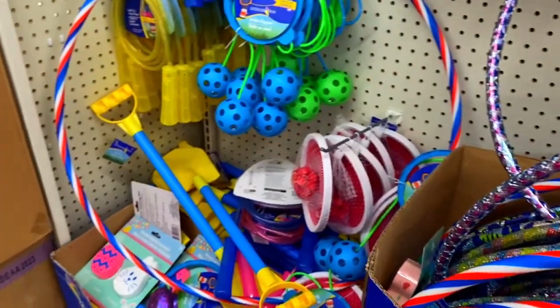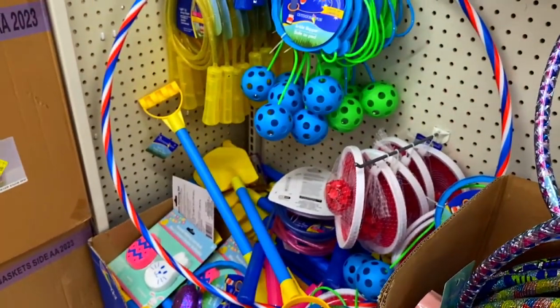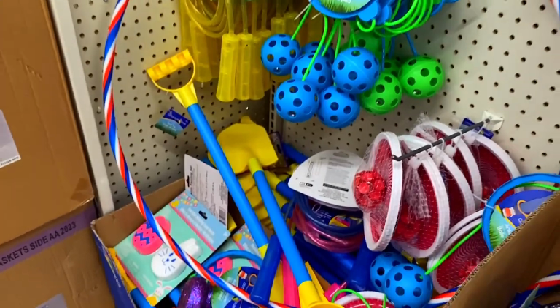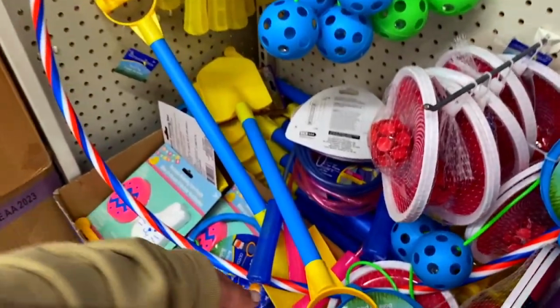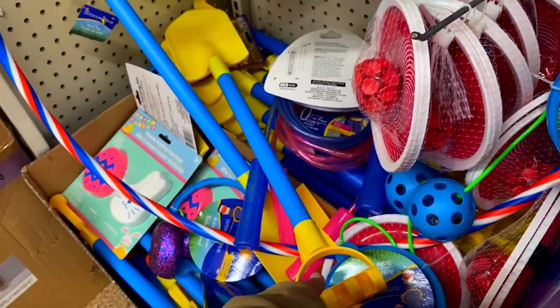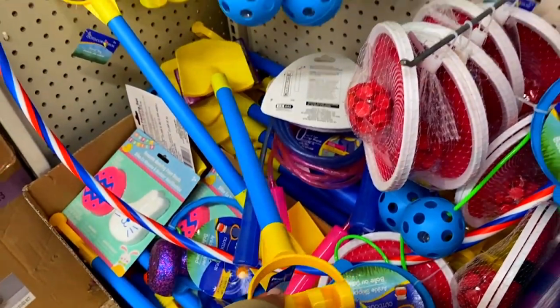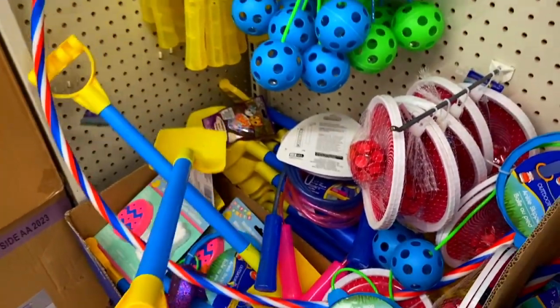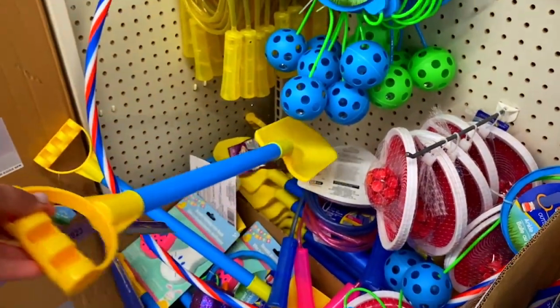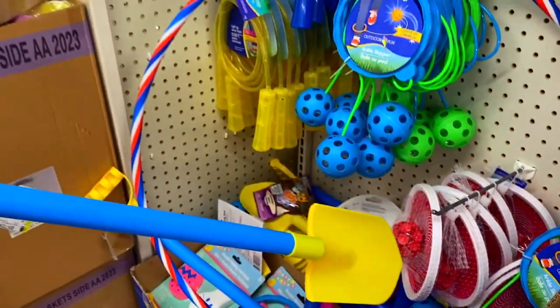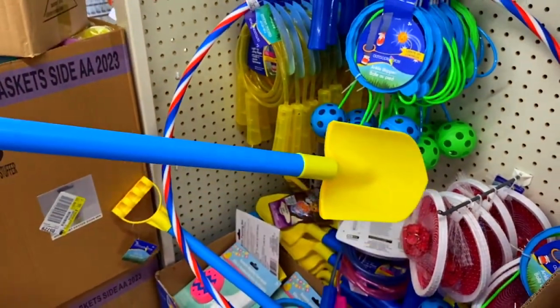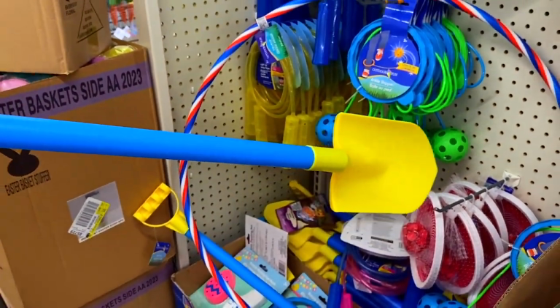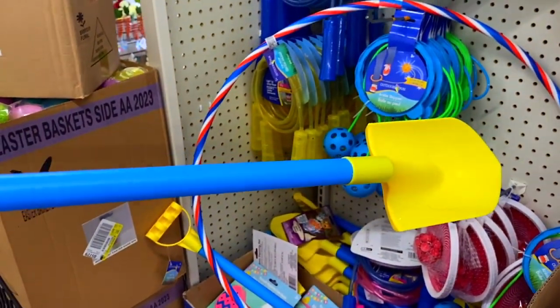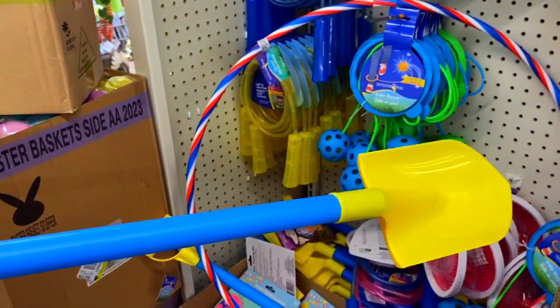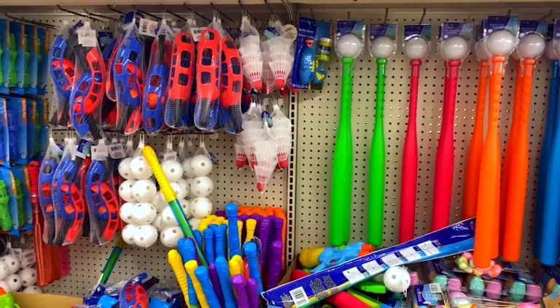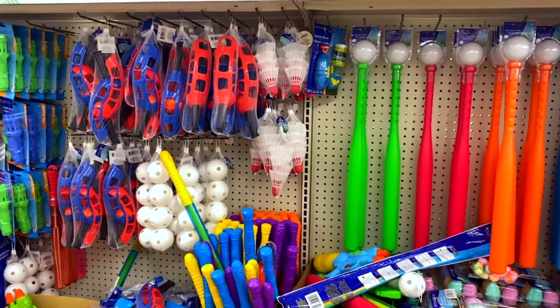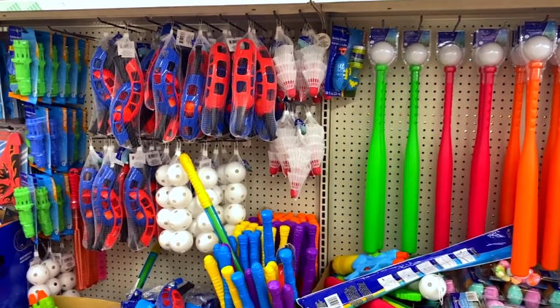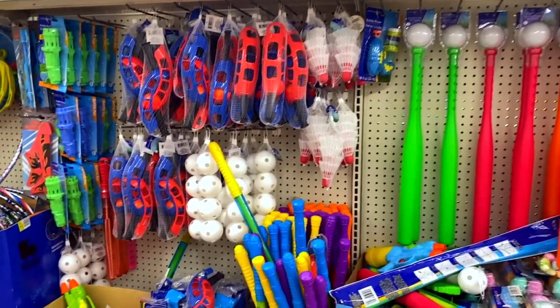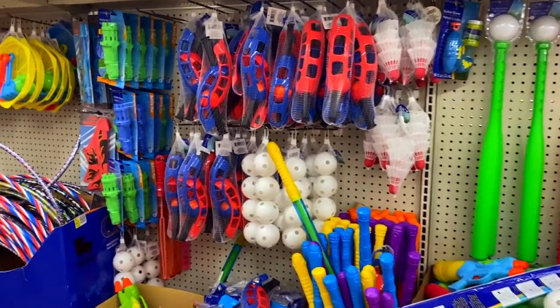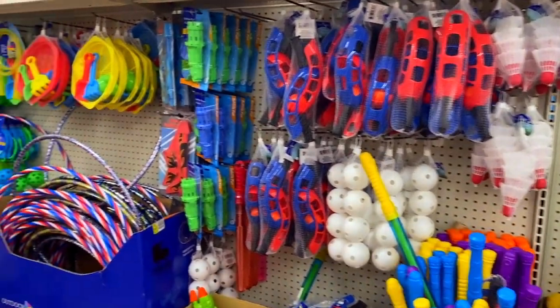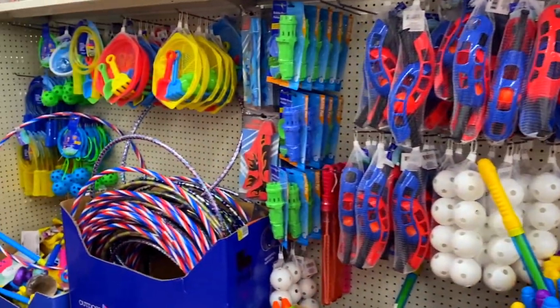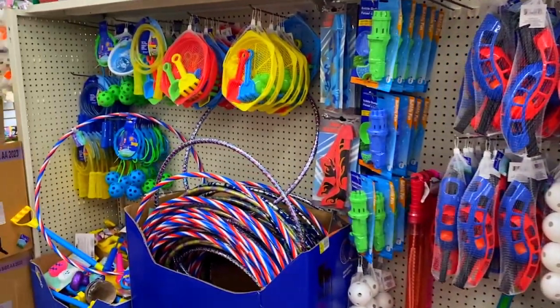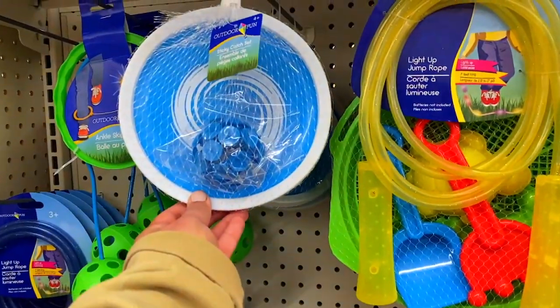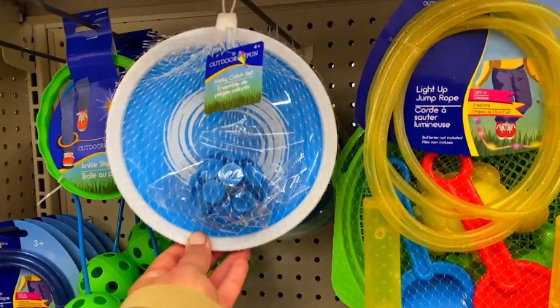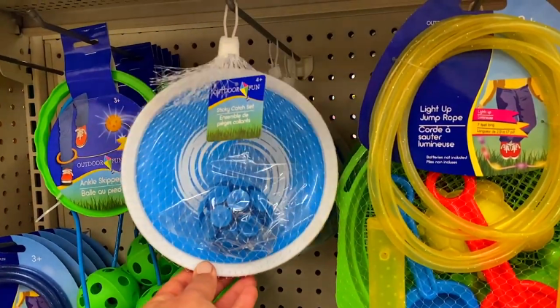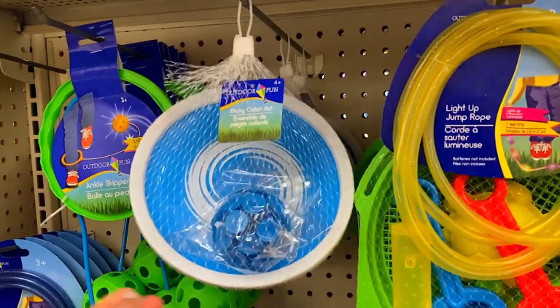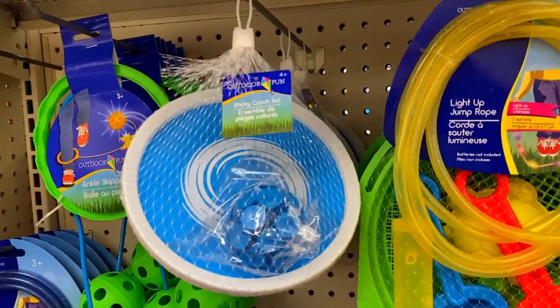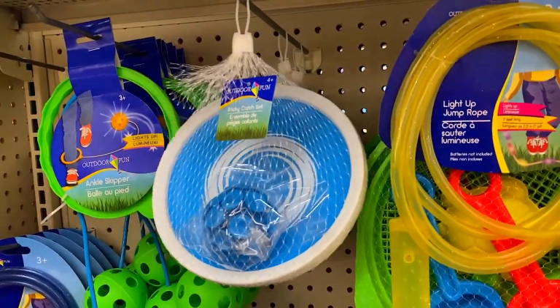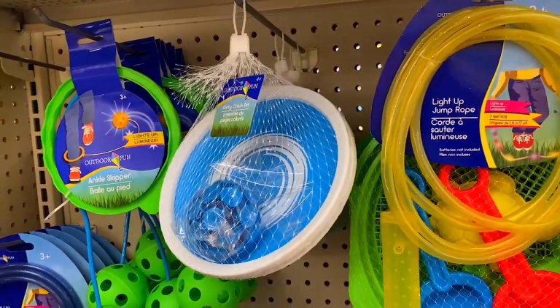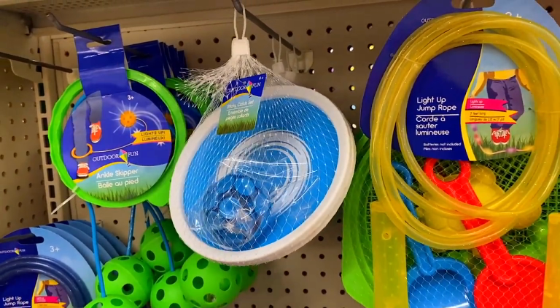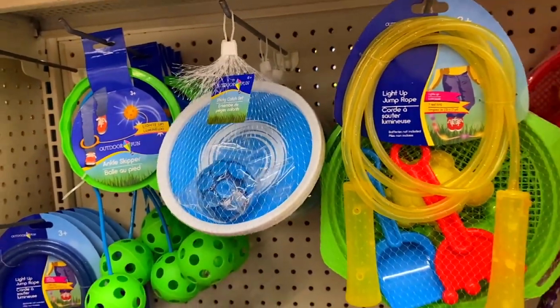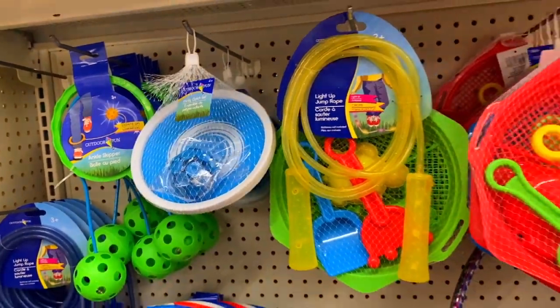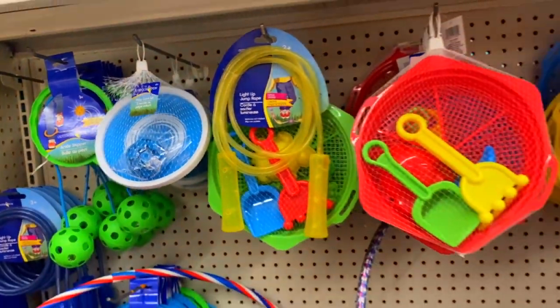I also saw these really cute shovels — I picked up two for an upcoming DIY video. If you want to see that video, make sure you subscribe to the channel. I would love to have you, and it would make my whole entire day if you subscribed or told a friend about our YouTube channel — it would mean everything. All right y'all, let's move along.